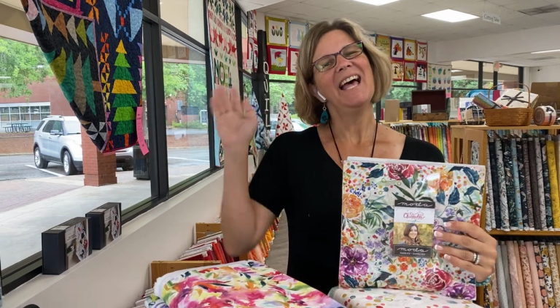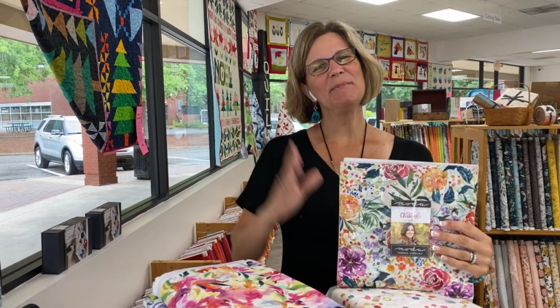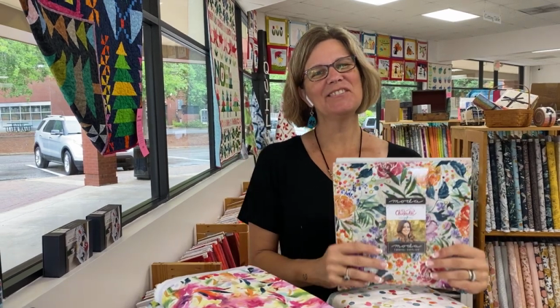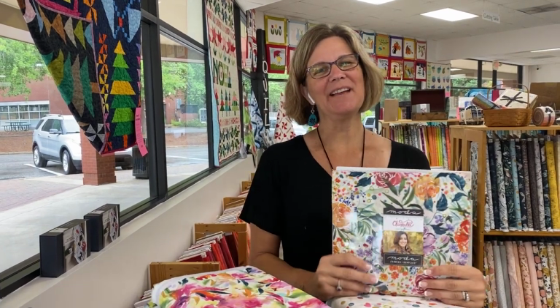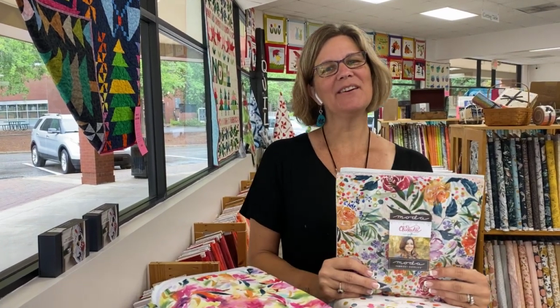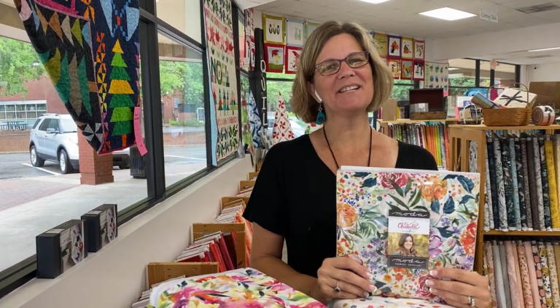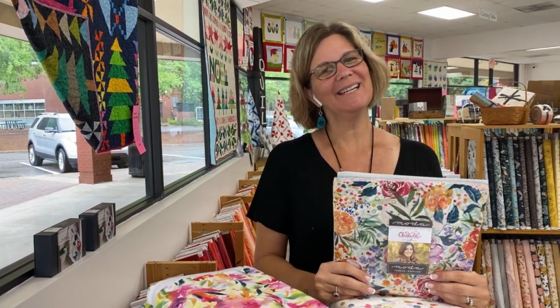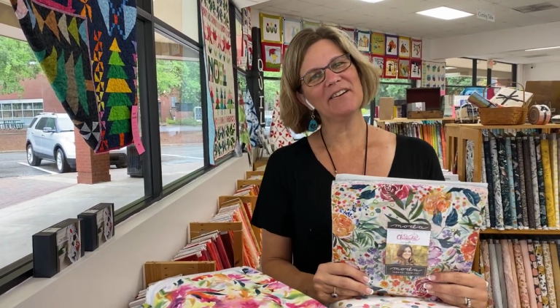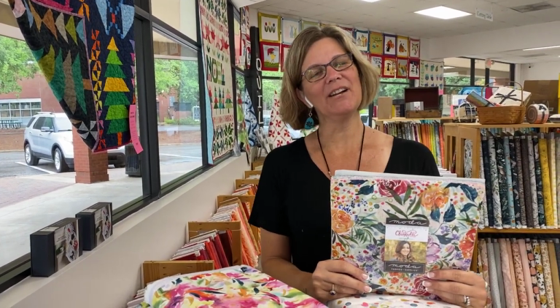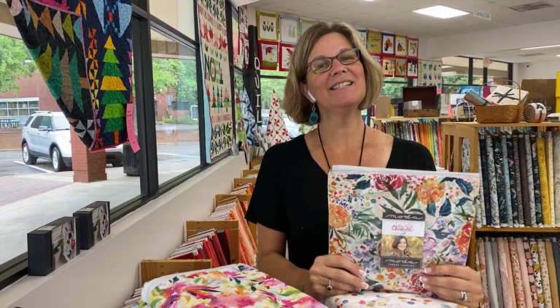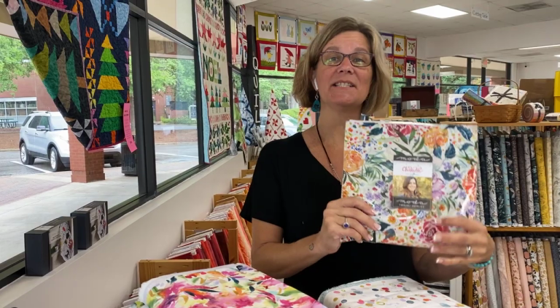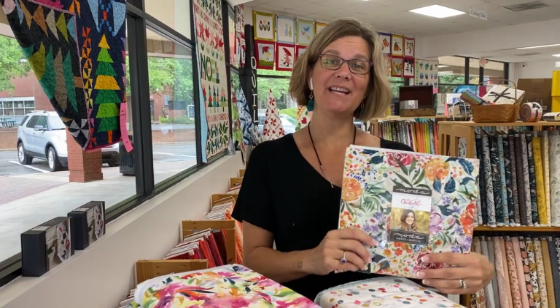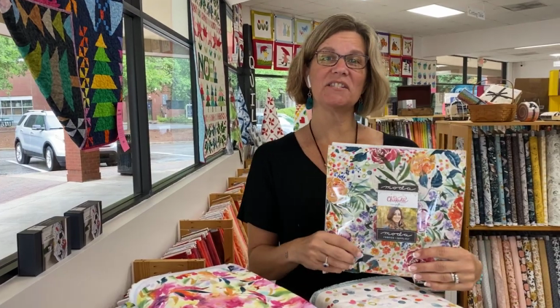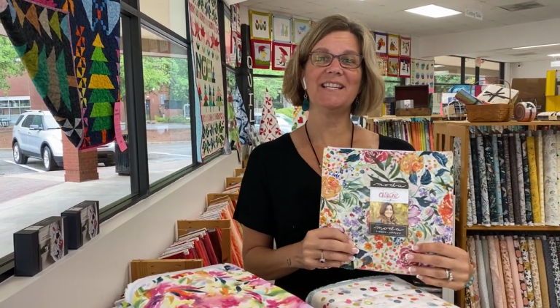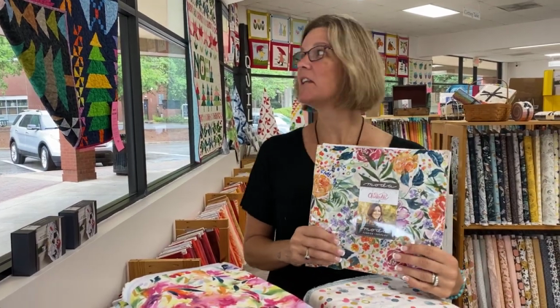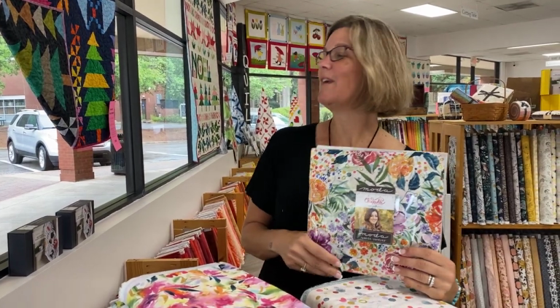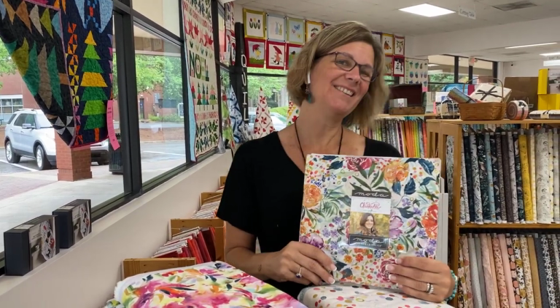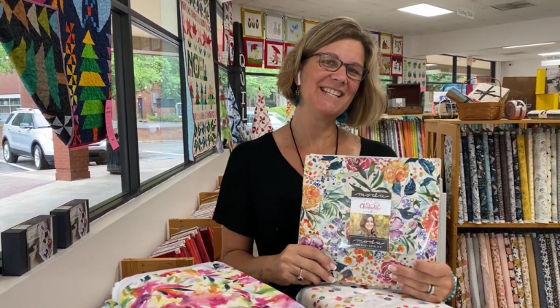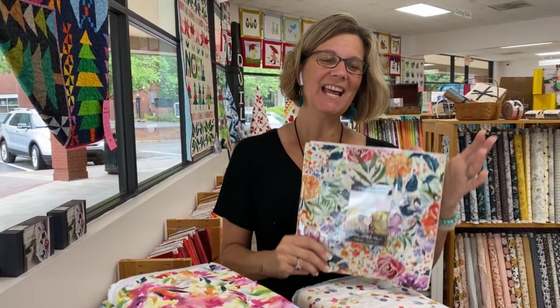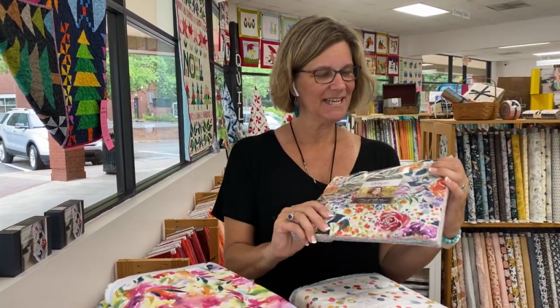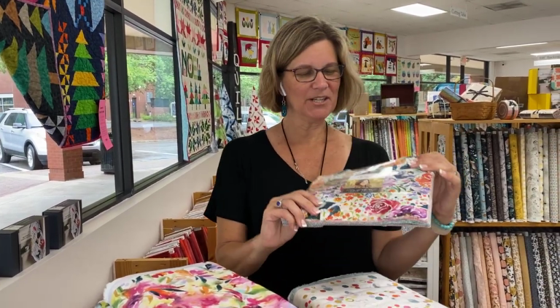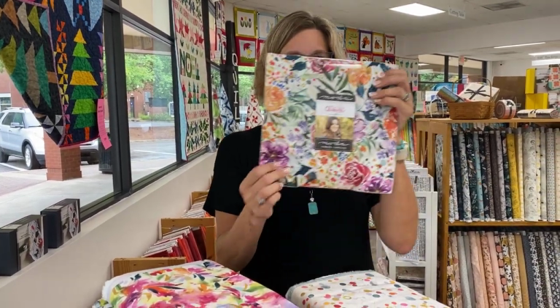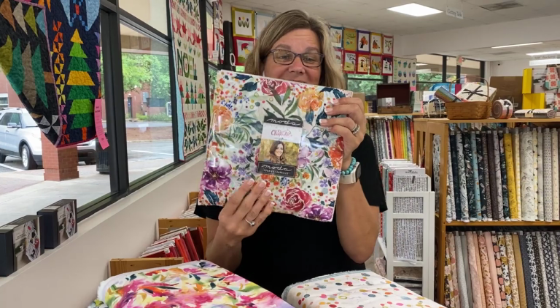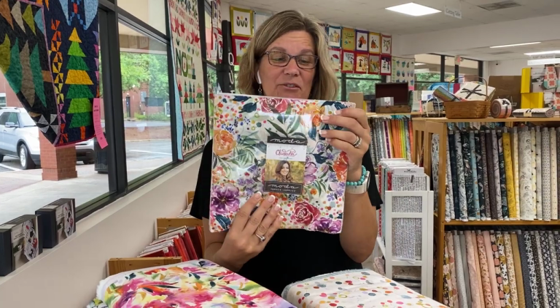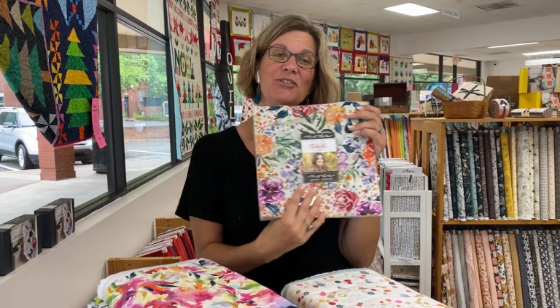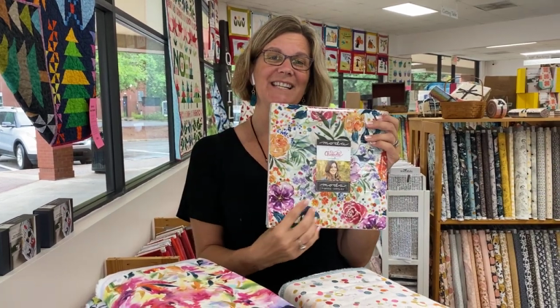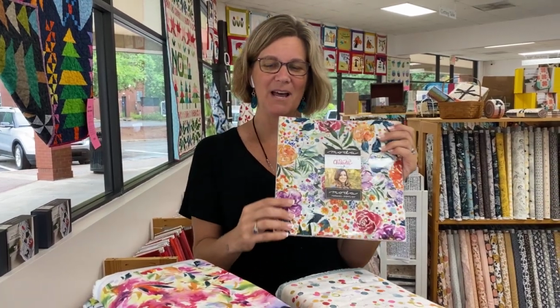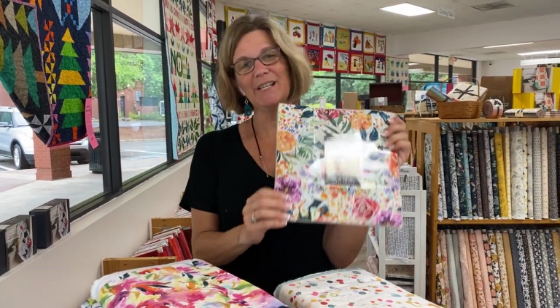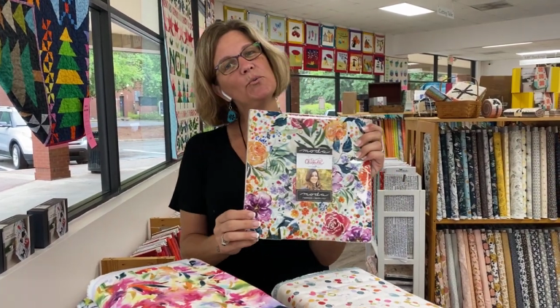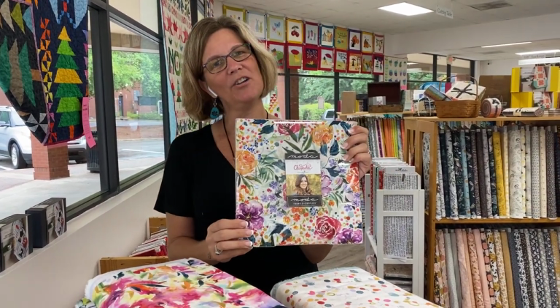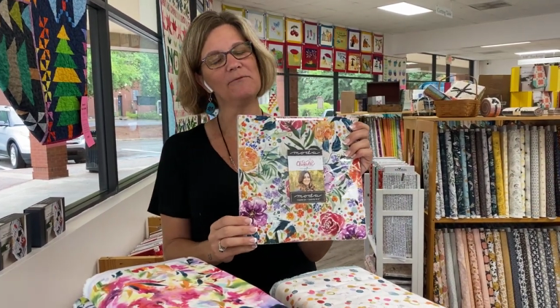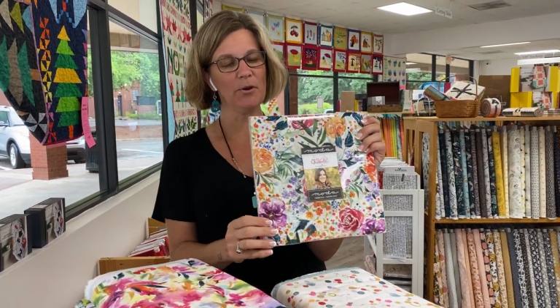Hey everybody, it's Julianne from Cary Quilting Company in Cary, North Carolina. Today is Monday, August 15th. We've got a little rain out there today. And today we're going to share a very sunny group called Chickadee by Create Joy Project for Moda.